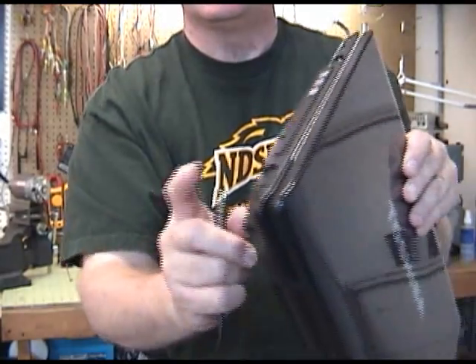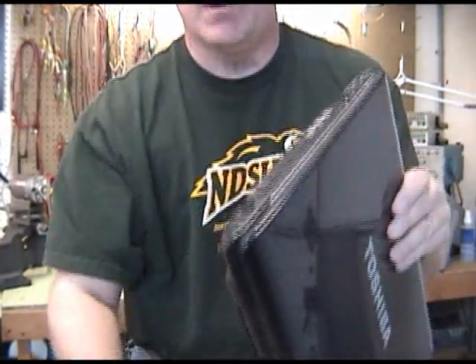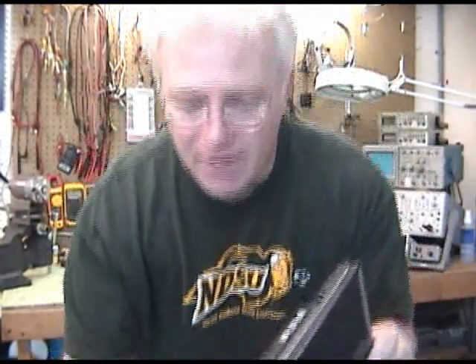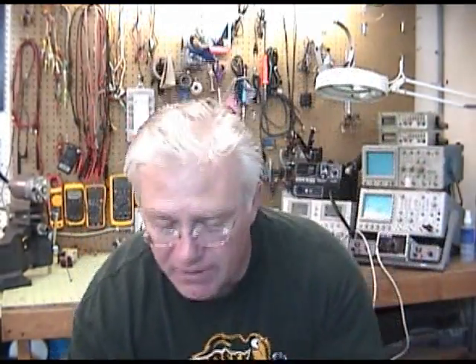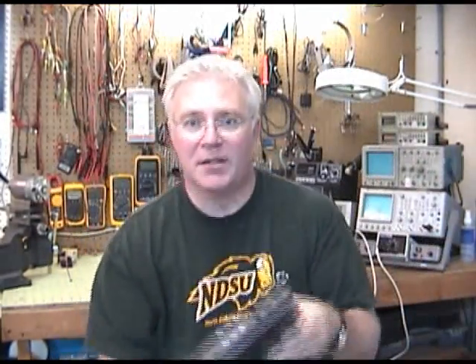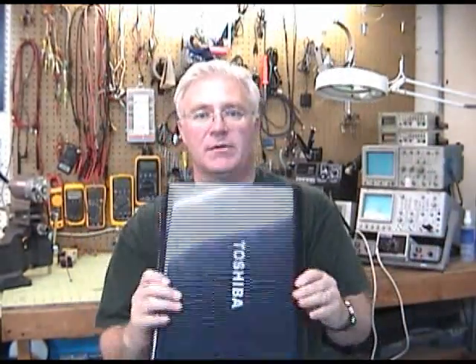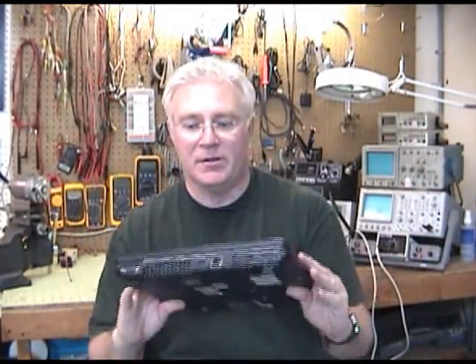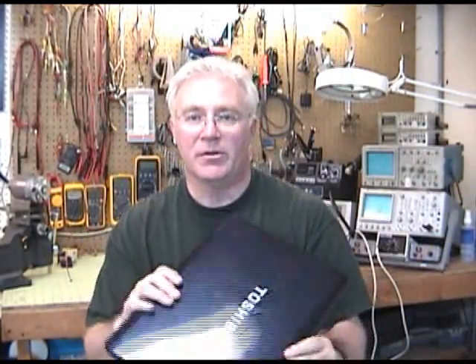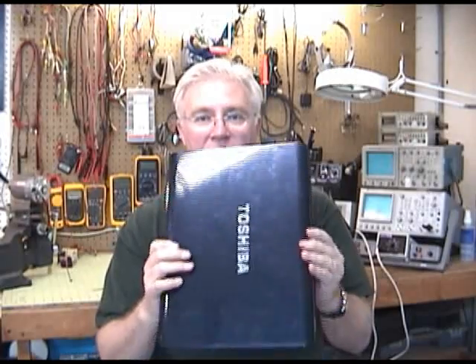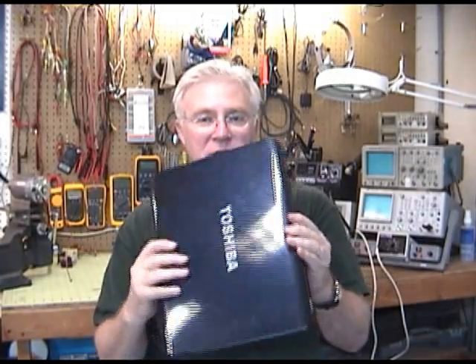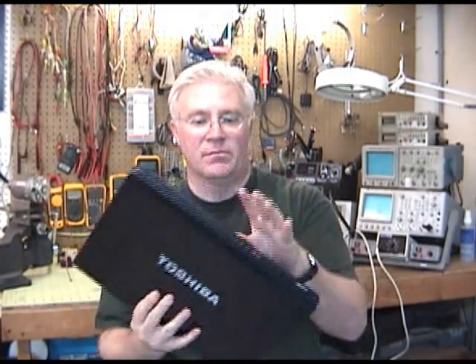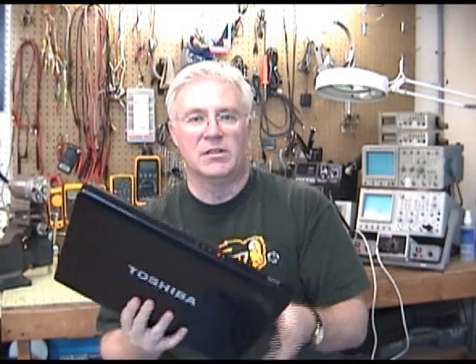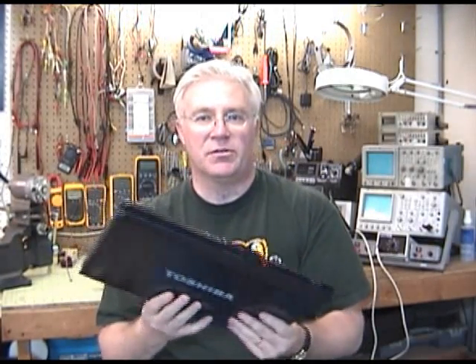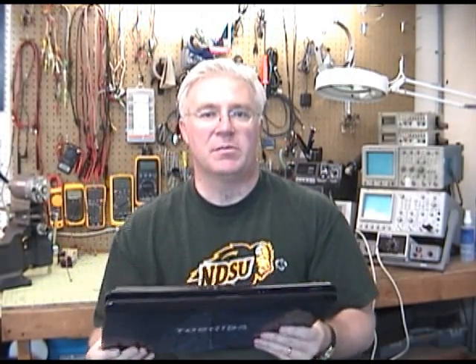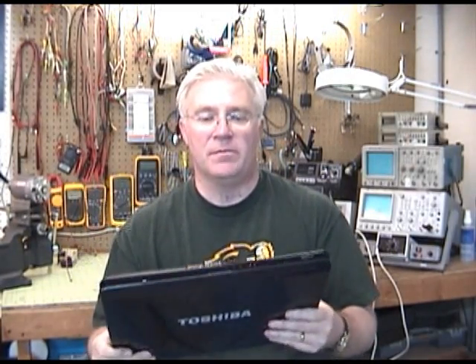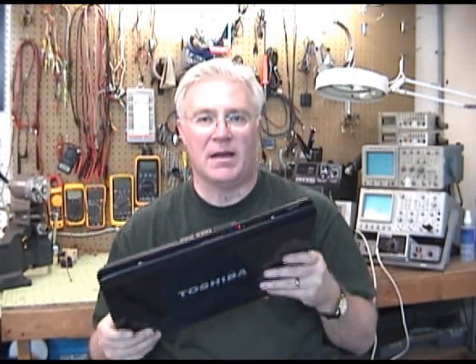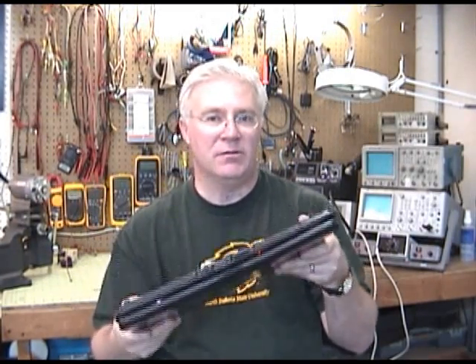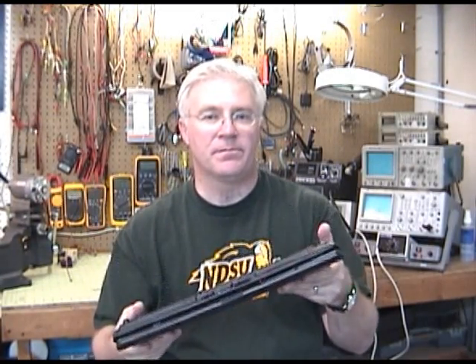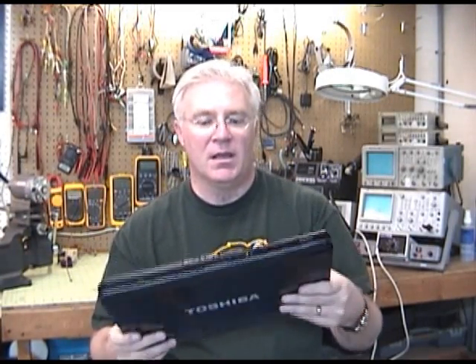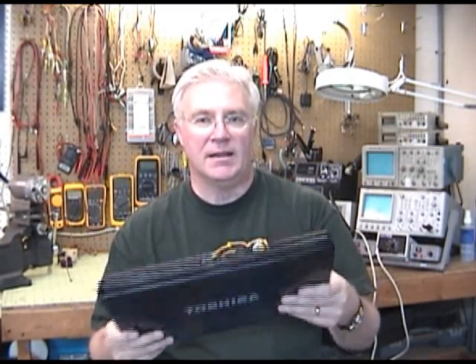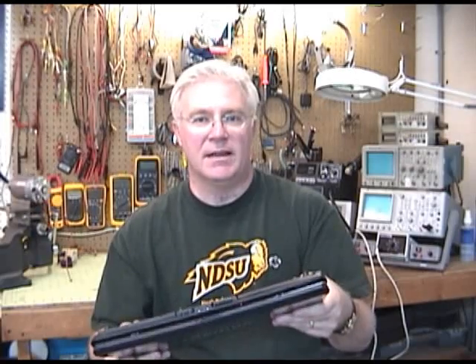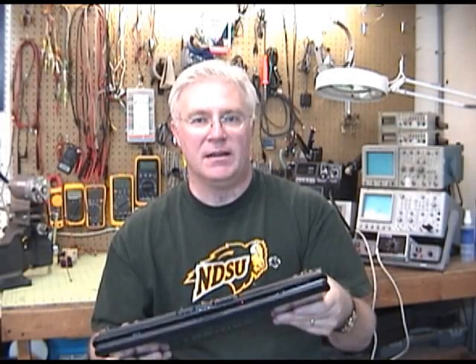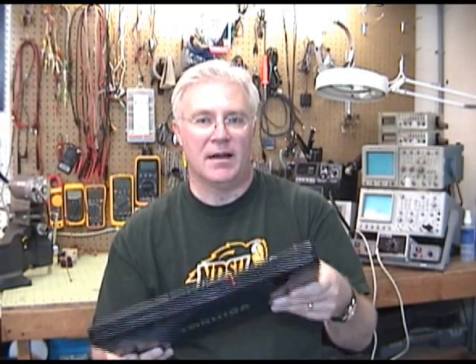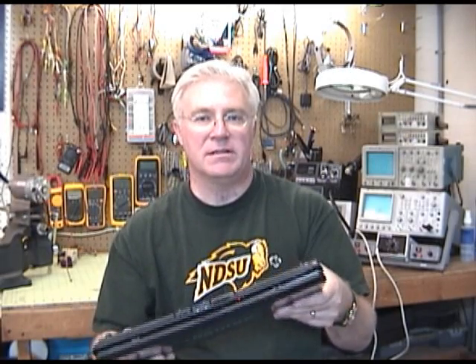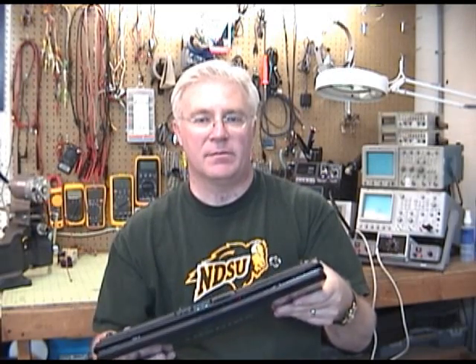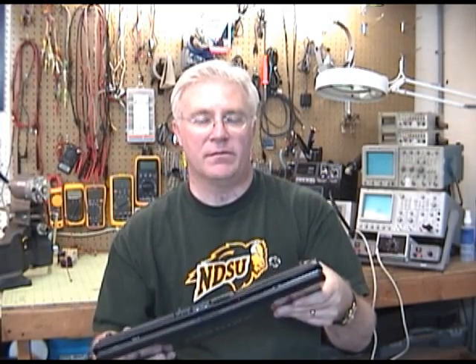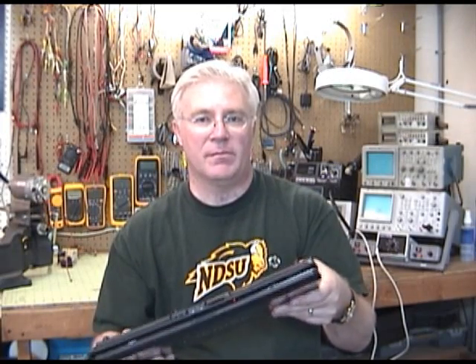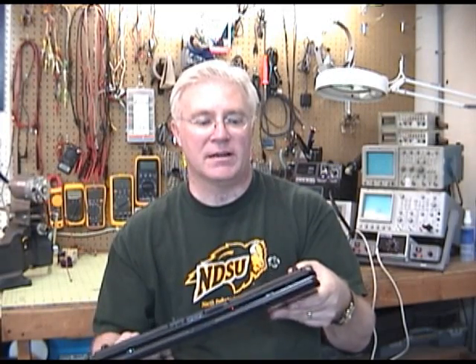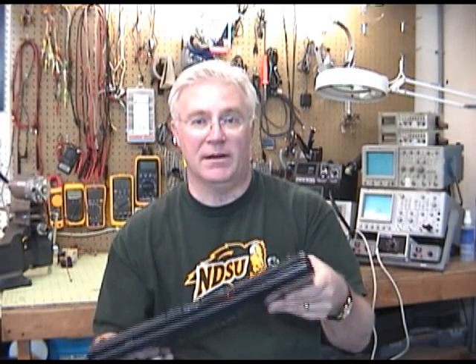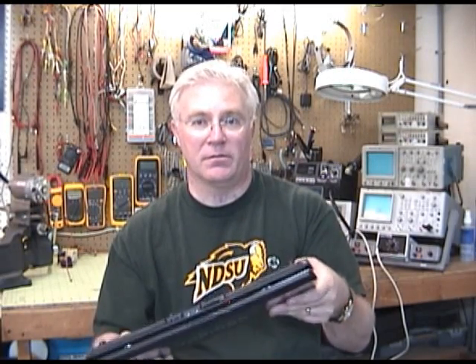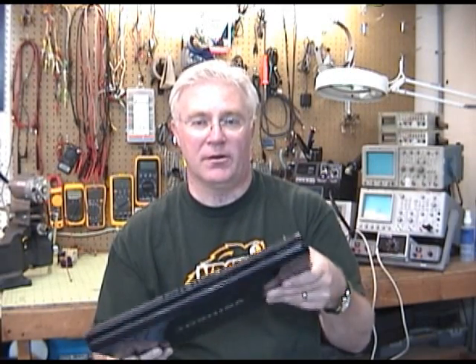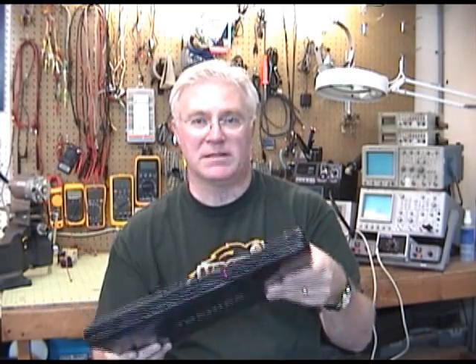What I want to cover is on a couple laptops here: essentially as short a video as possible about how to get into them, how to get to that jack, and how to replace that female barrel jack inside, and or fix it.